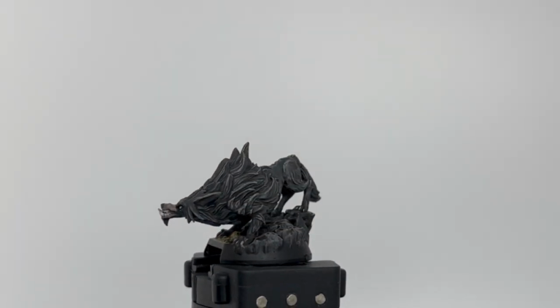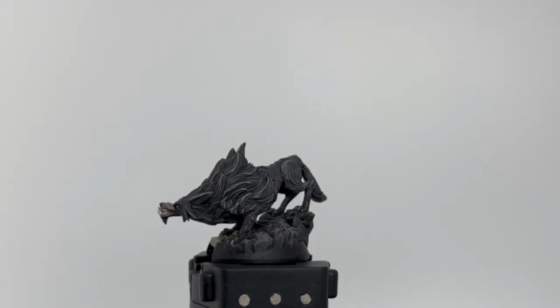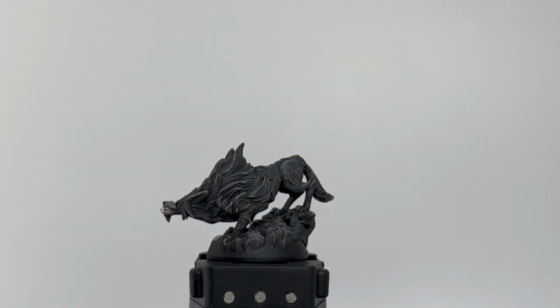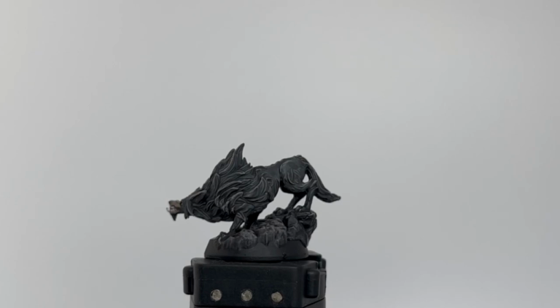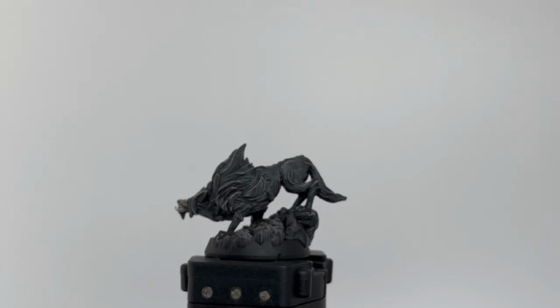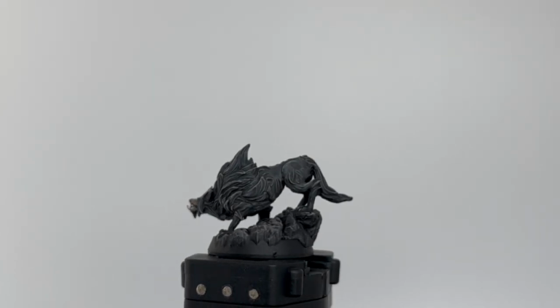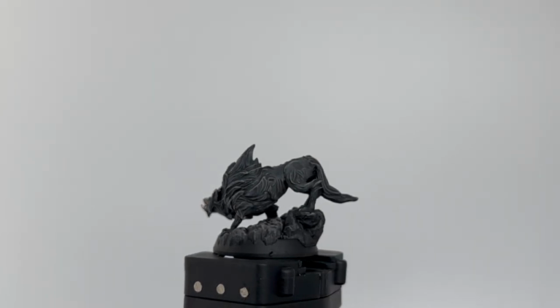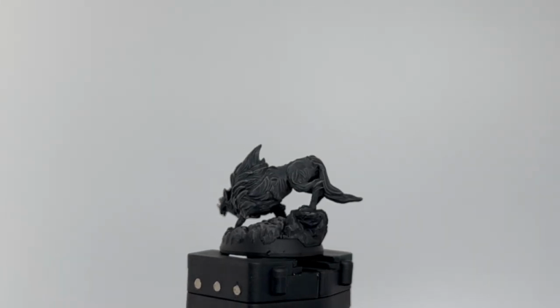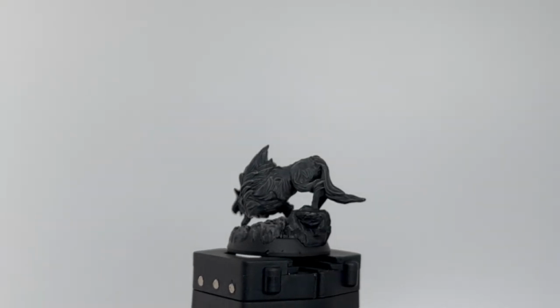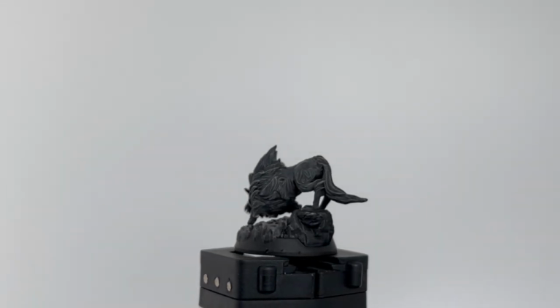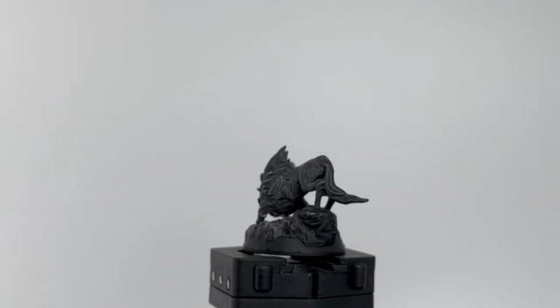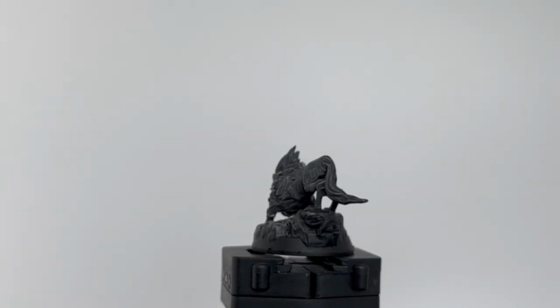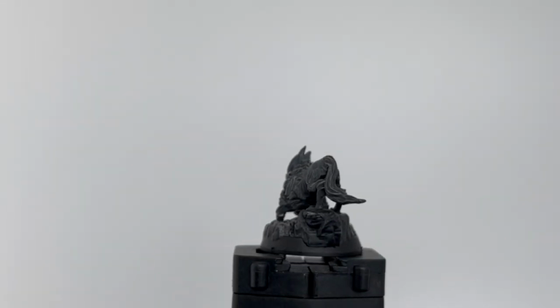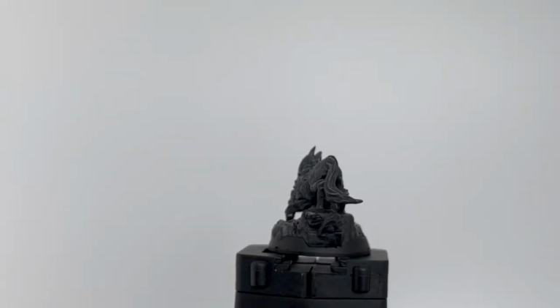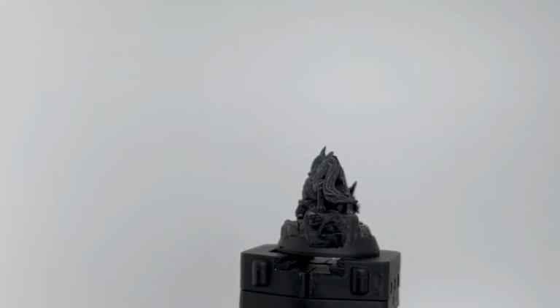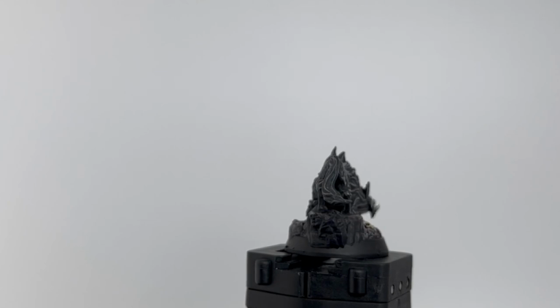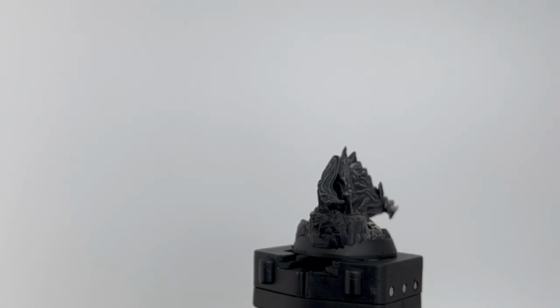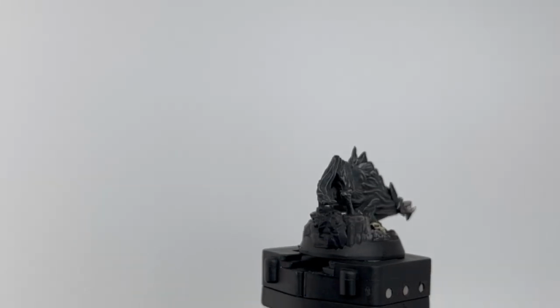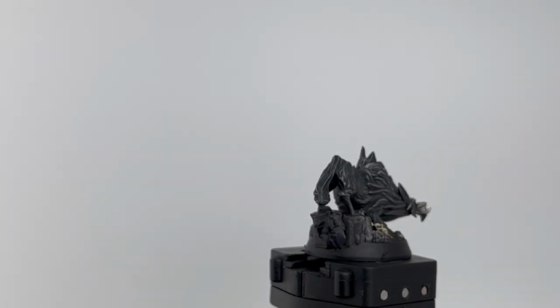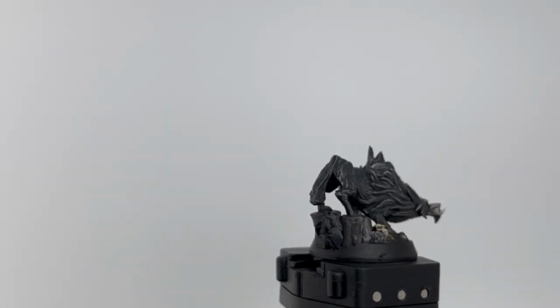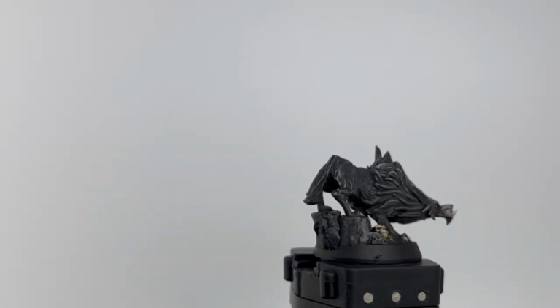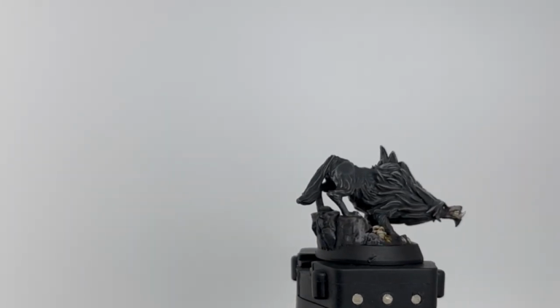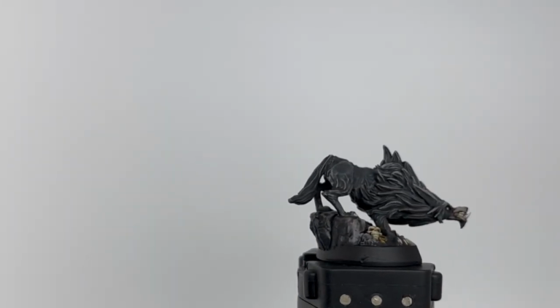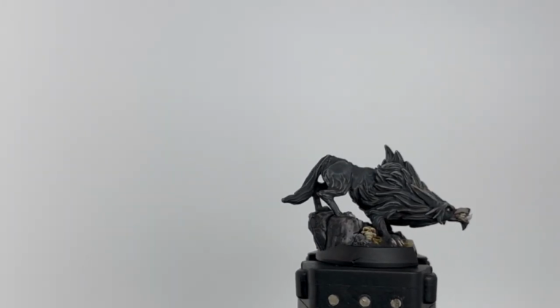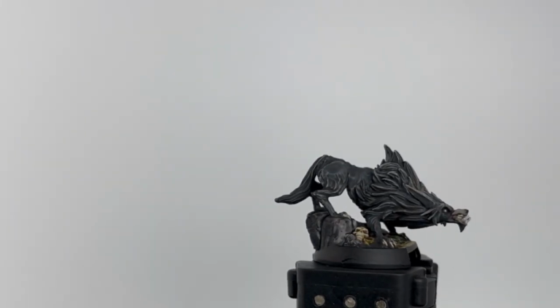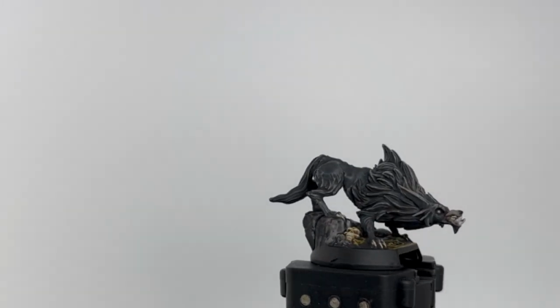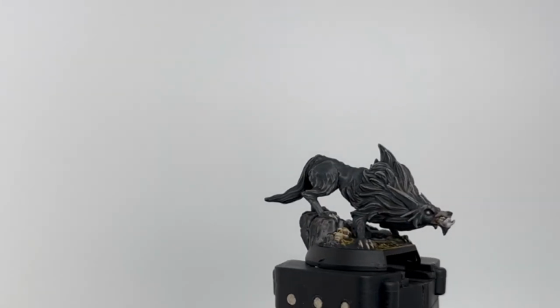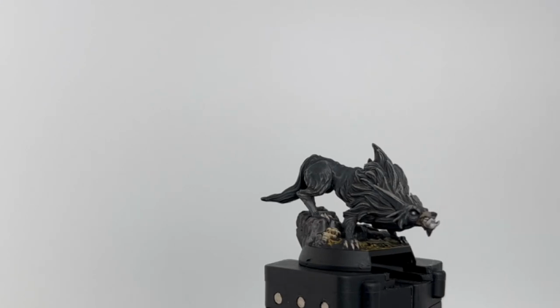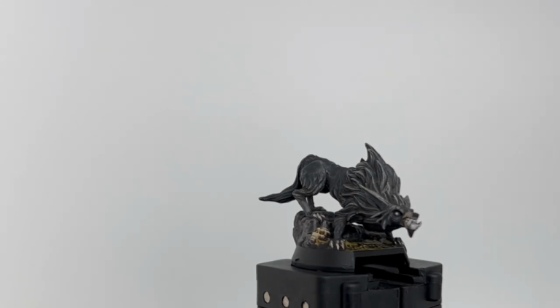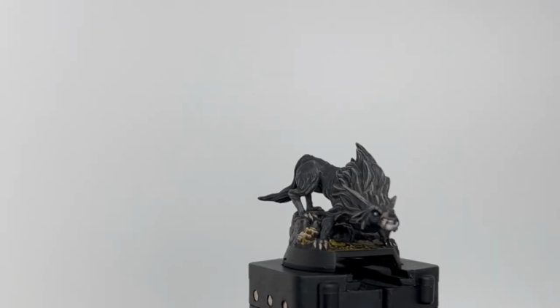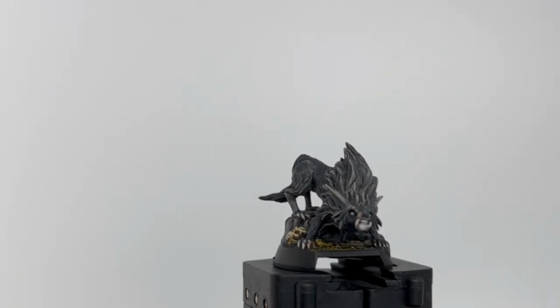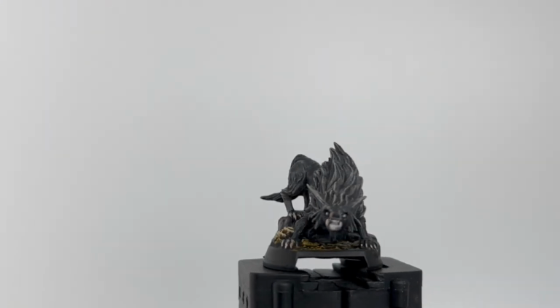Episode 7 of our Descent Legends in the Dark series, where we're going to start to paint the bad guys. We're going to start with the easiest one first, which is the wolf. Super simple, nothing crazy. You're going to enjoy it because it's relatively short.